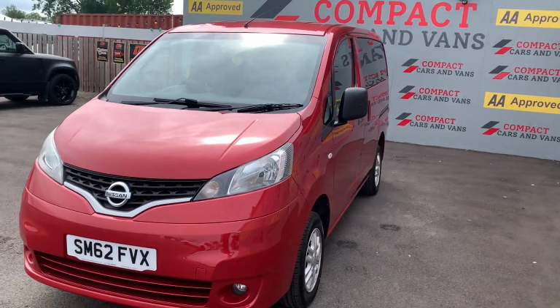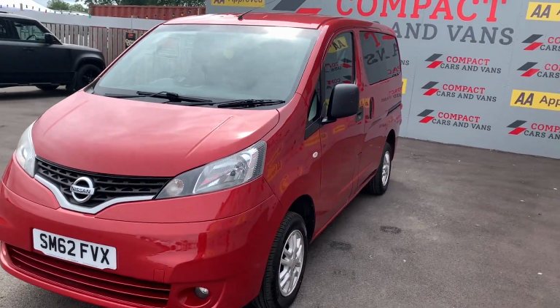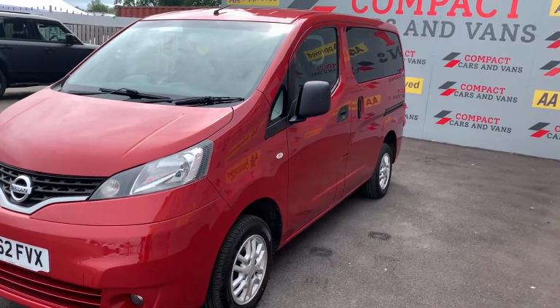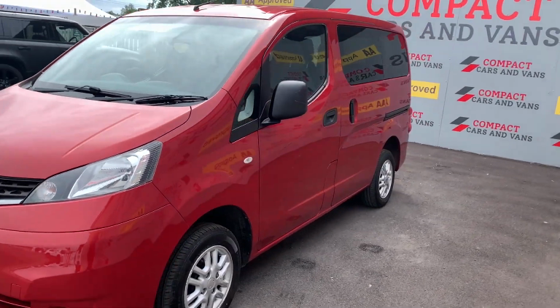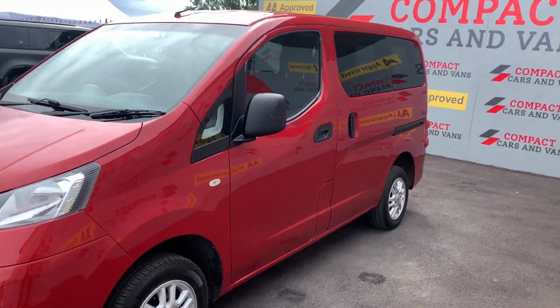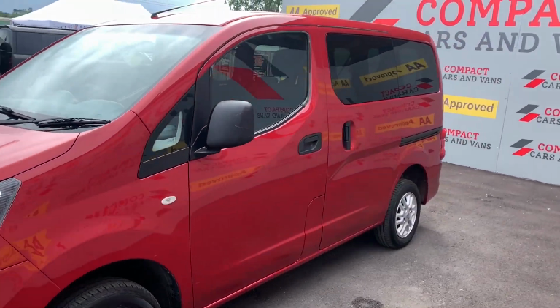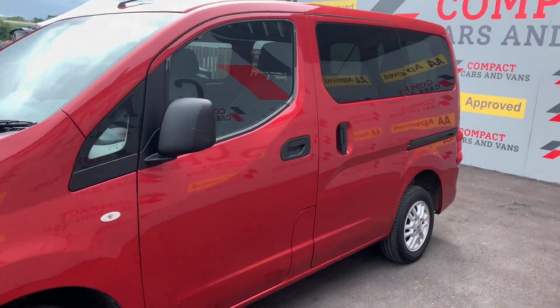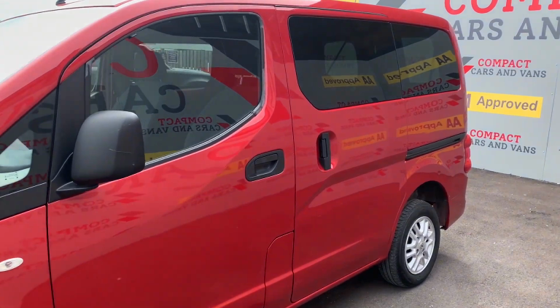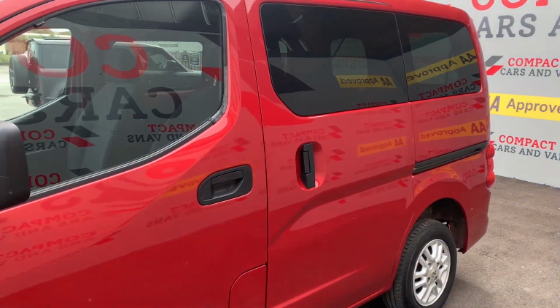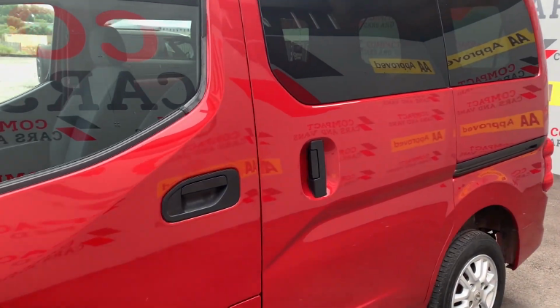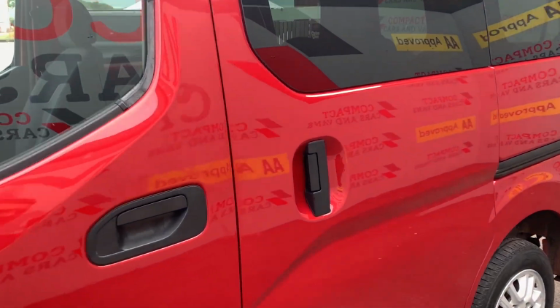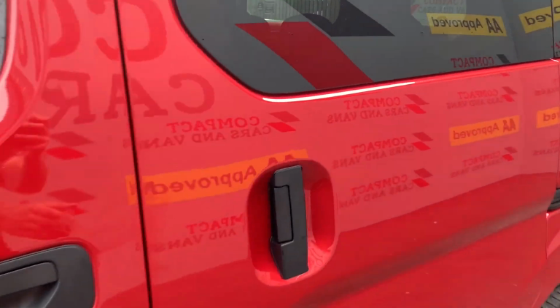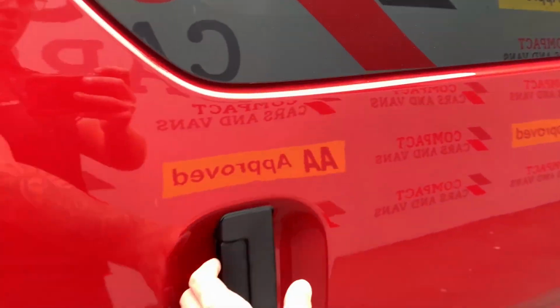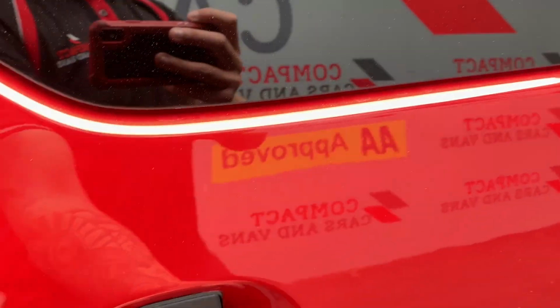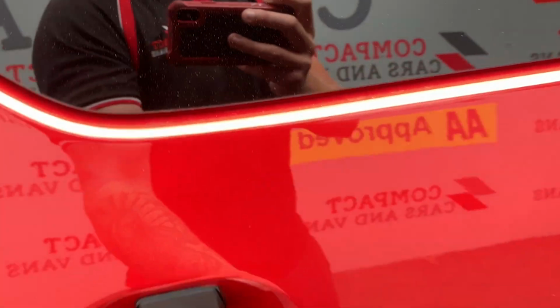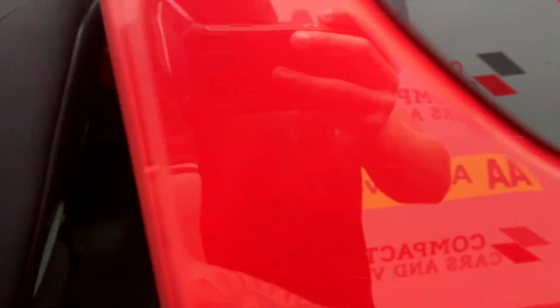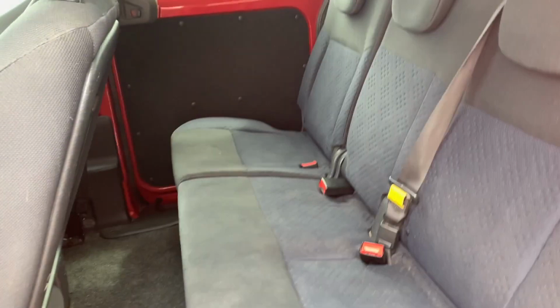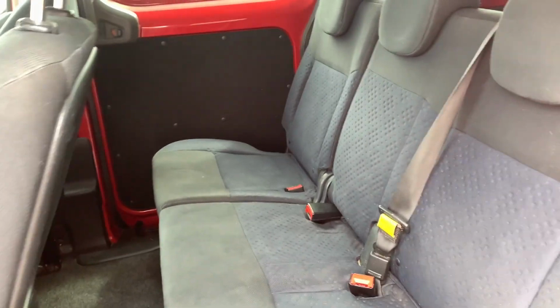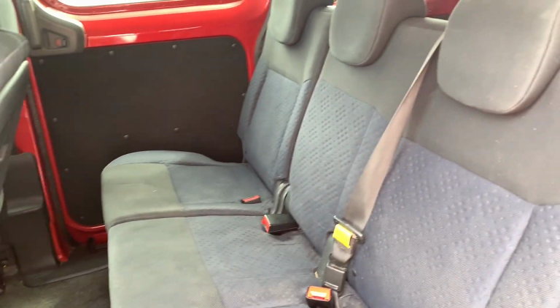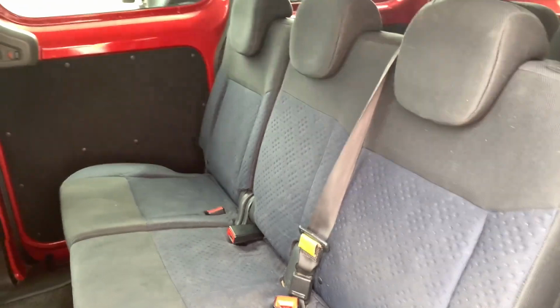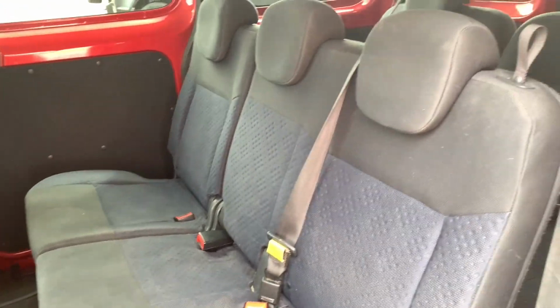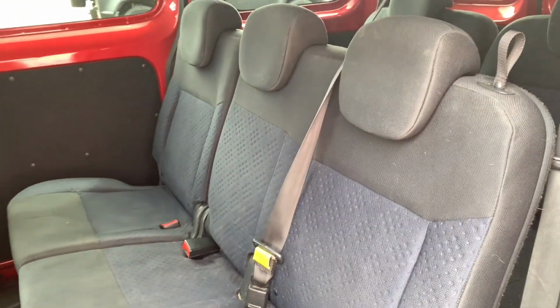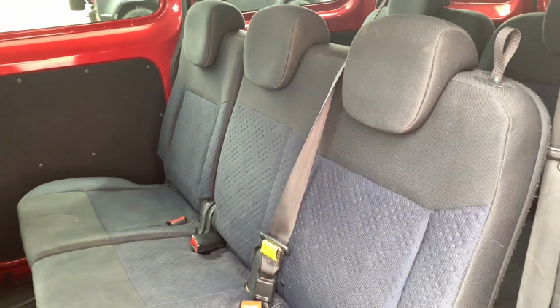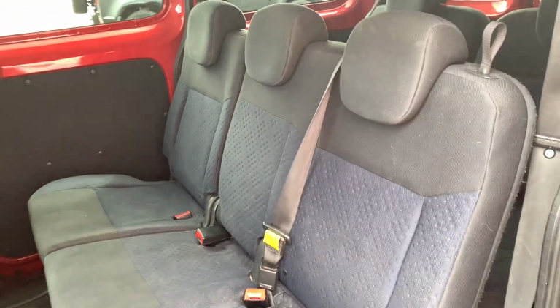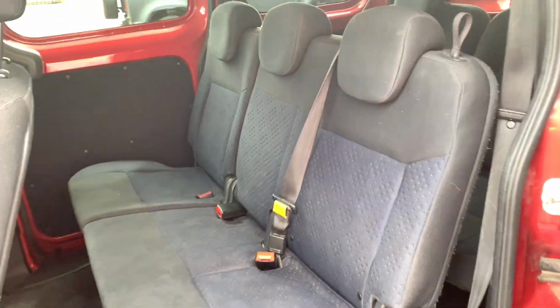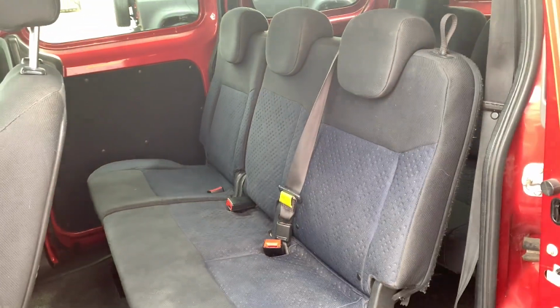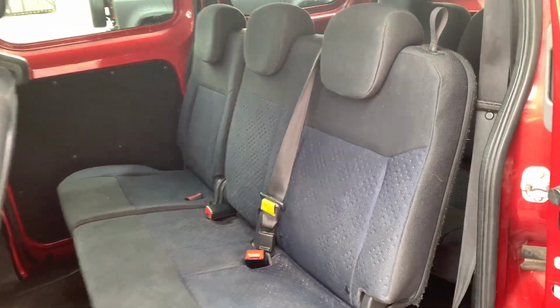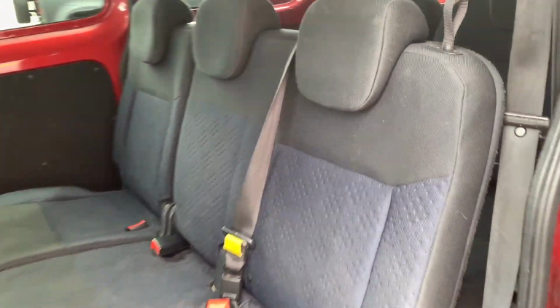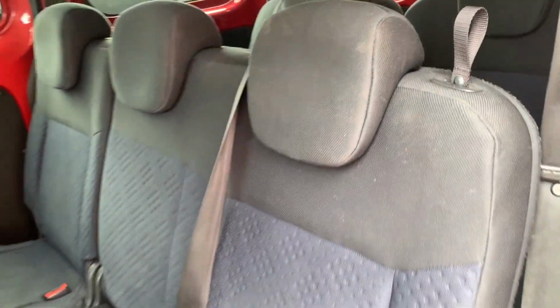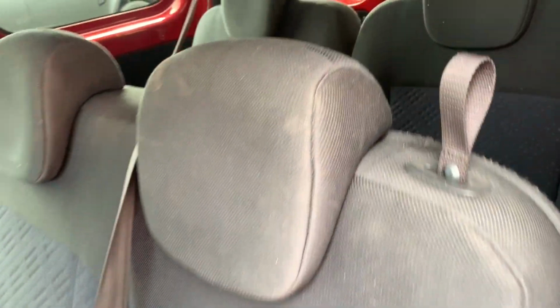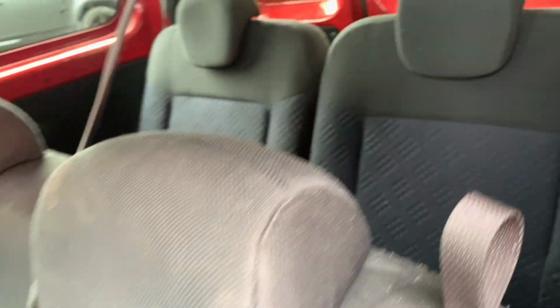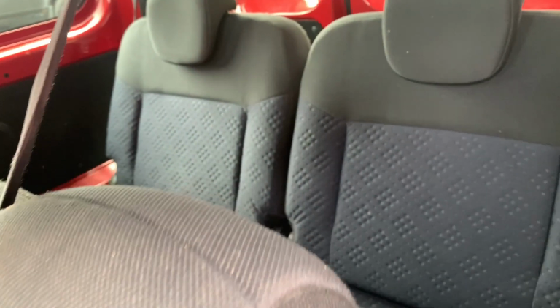Louis from Compact Cars and Vans here, and today we're delighted to offer a superb example of a 7-seater, the Nissan NV200, with this particular example modelling low mileage for the plate at just 80,410 miles travelled.